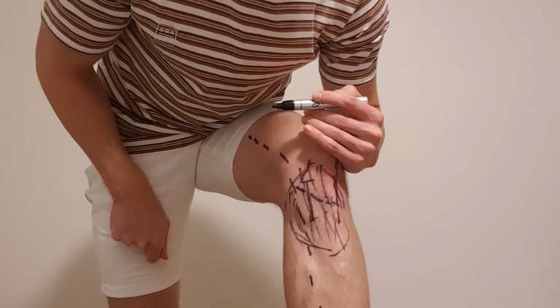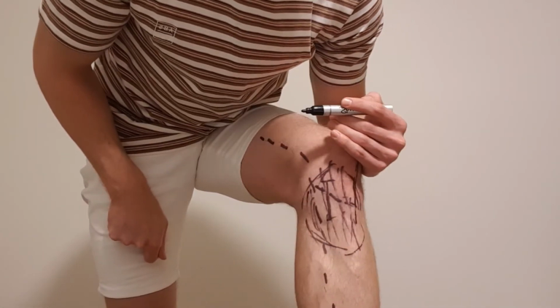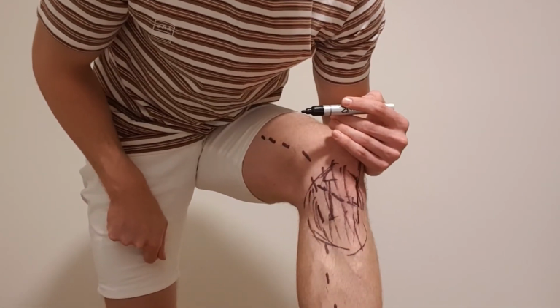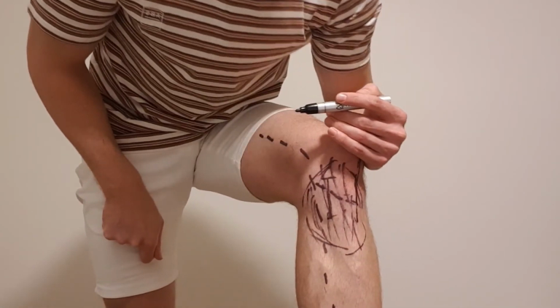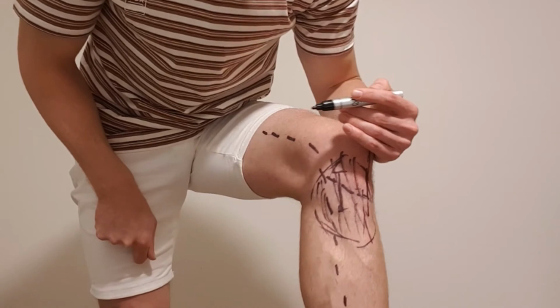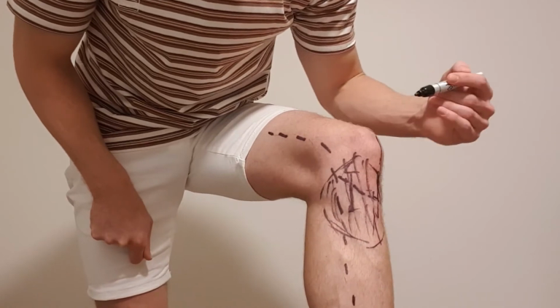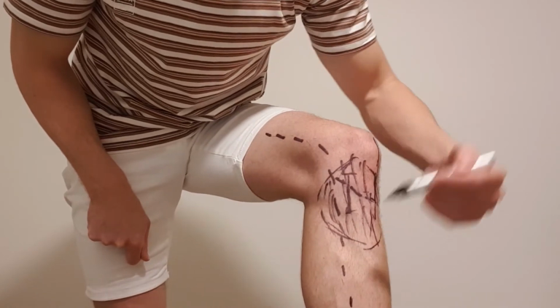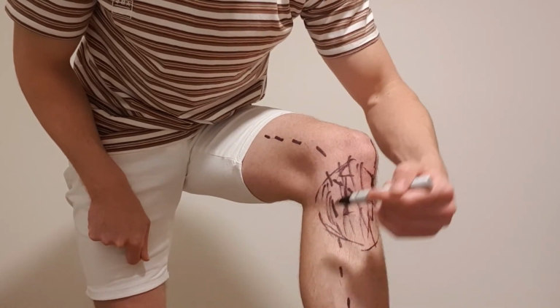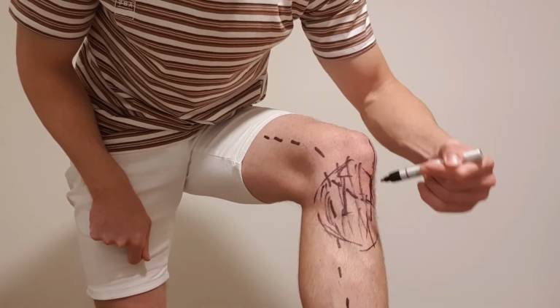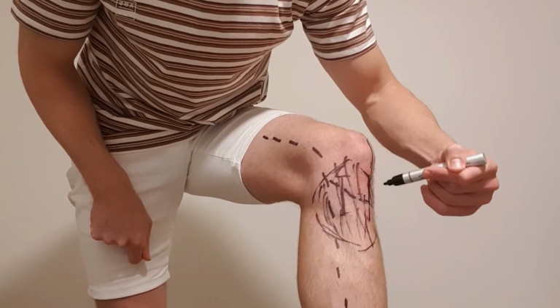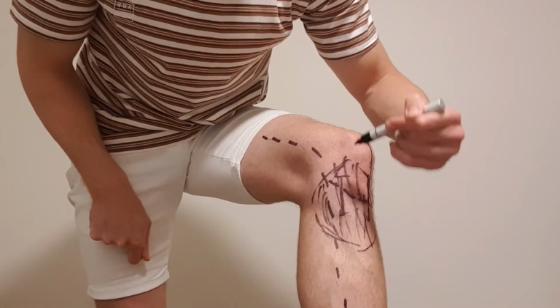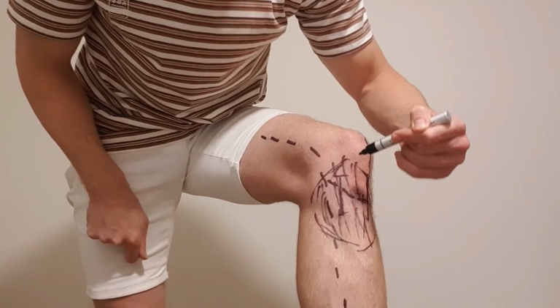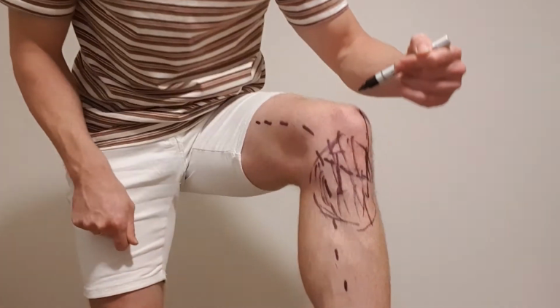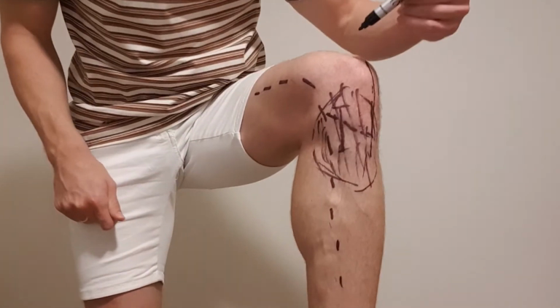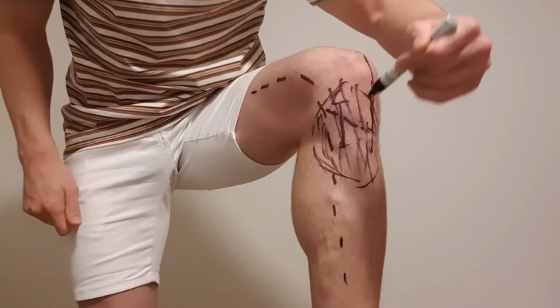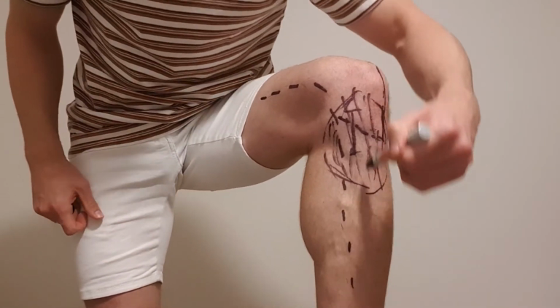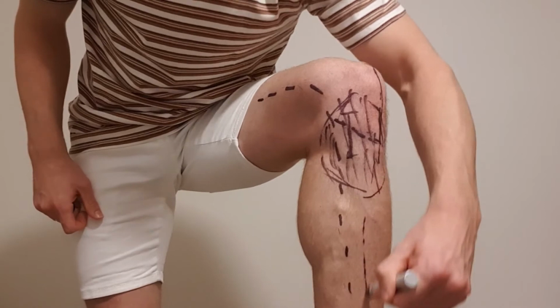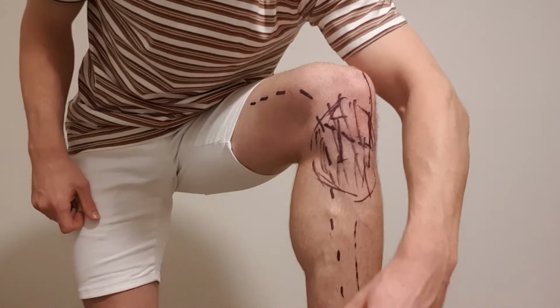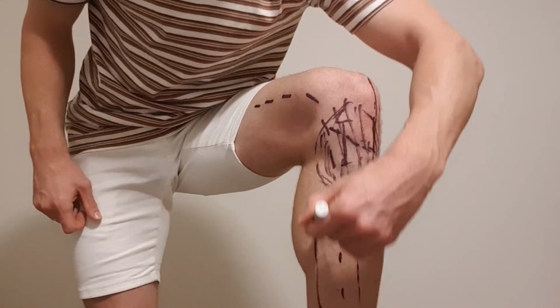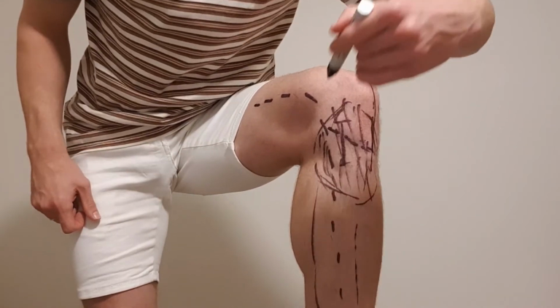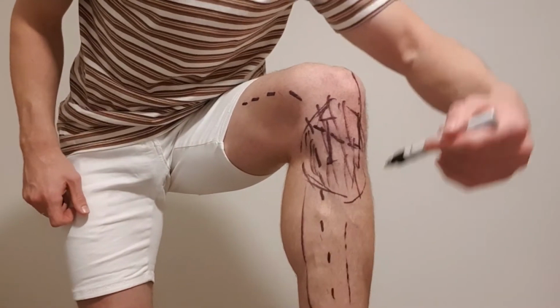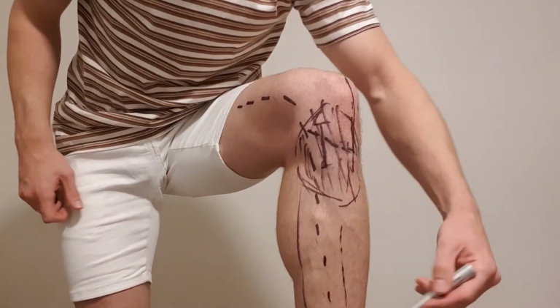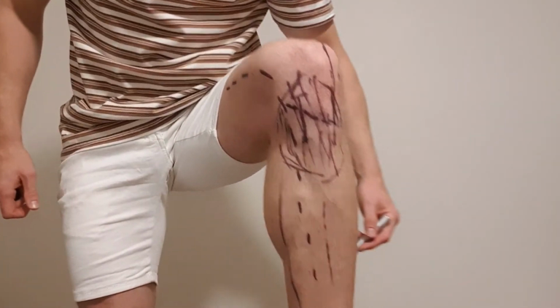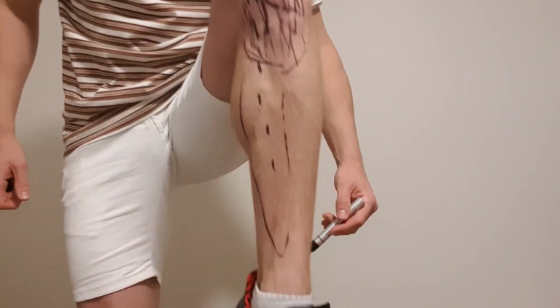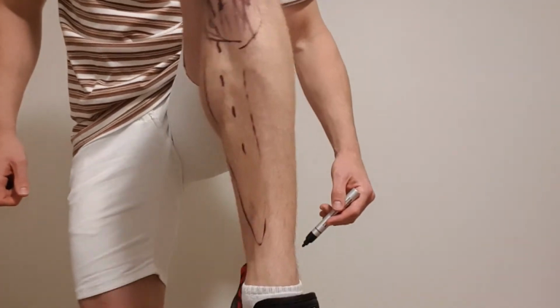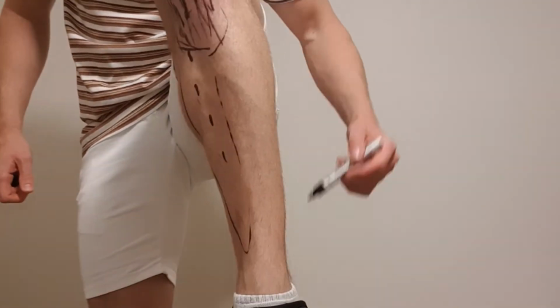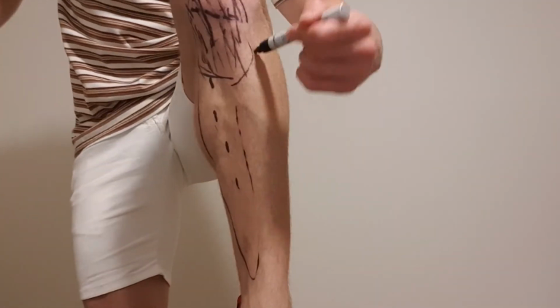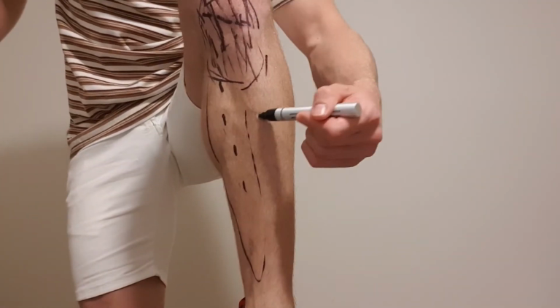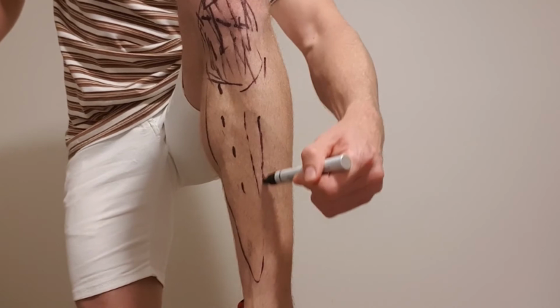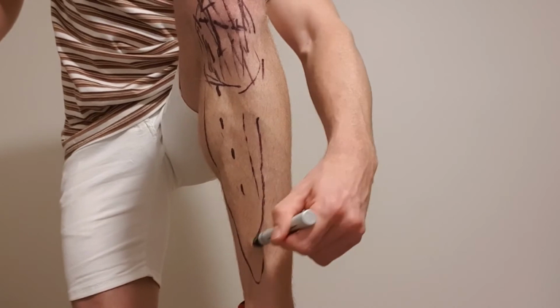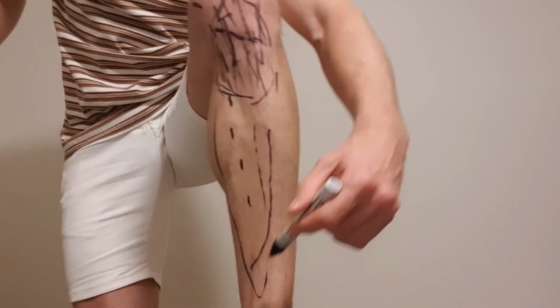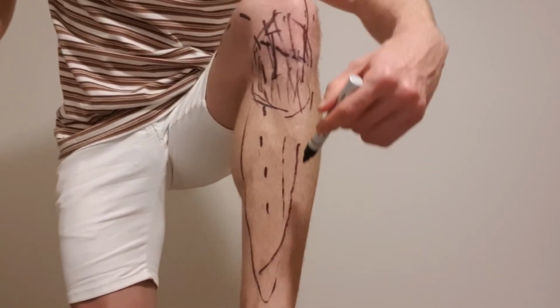If somehow the saphenous nerve itself gets damaged, that is when you can have increased numbness which comes down your leg in that pattern there — it should be all on the inside of your leg.